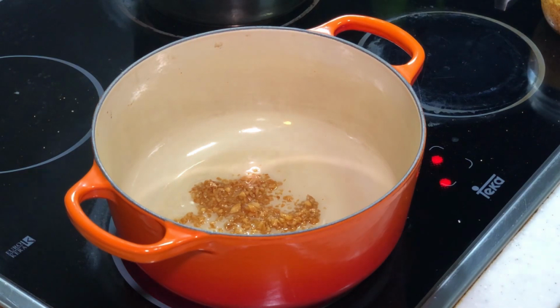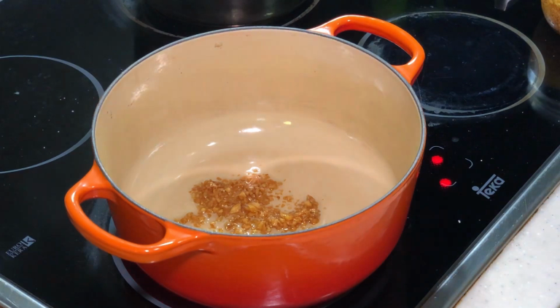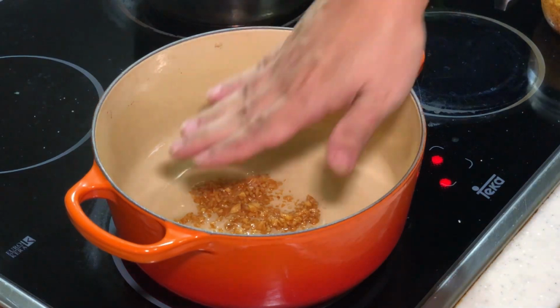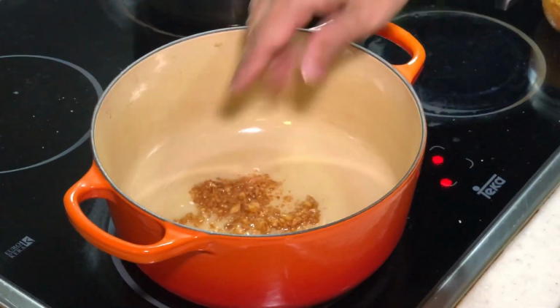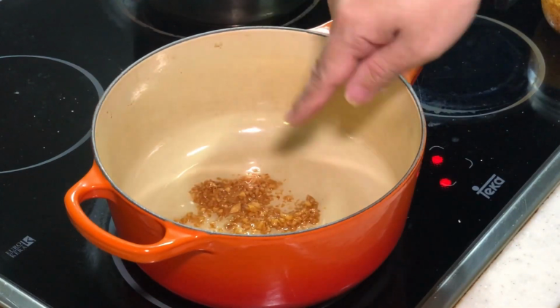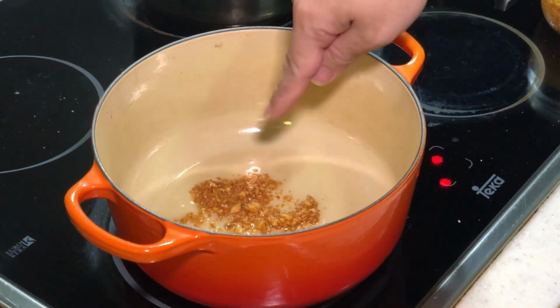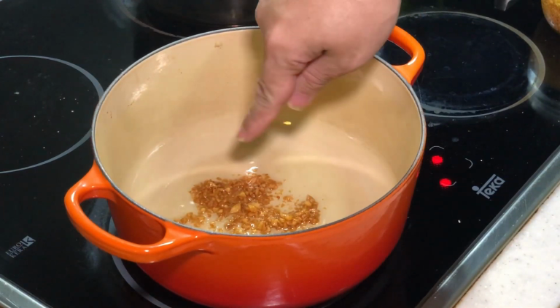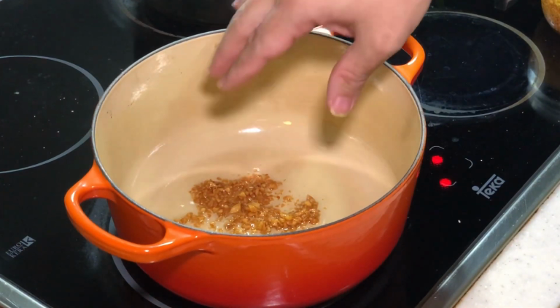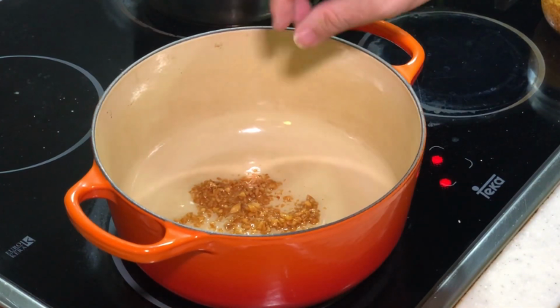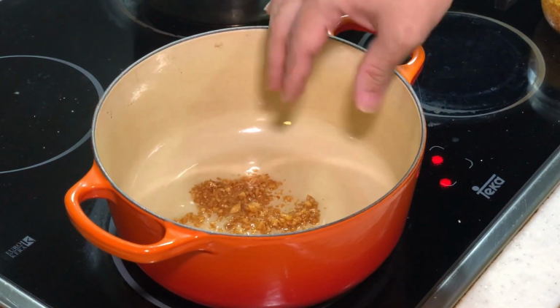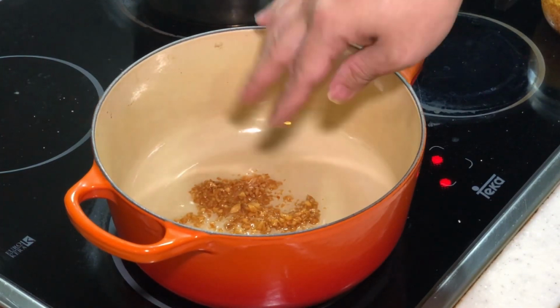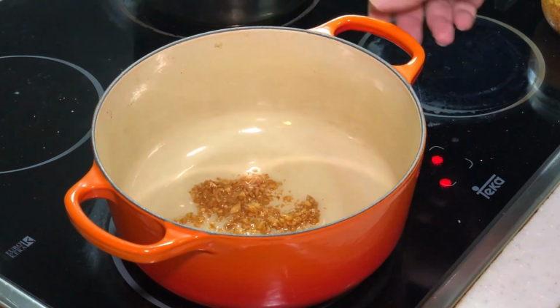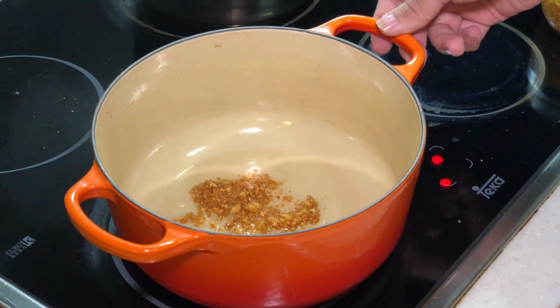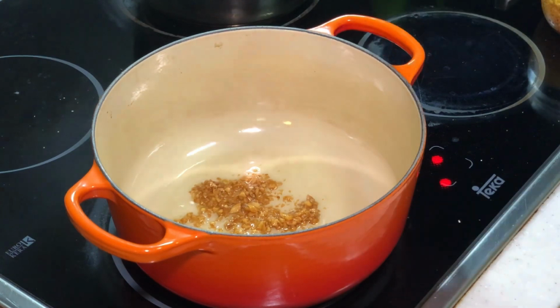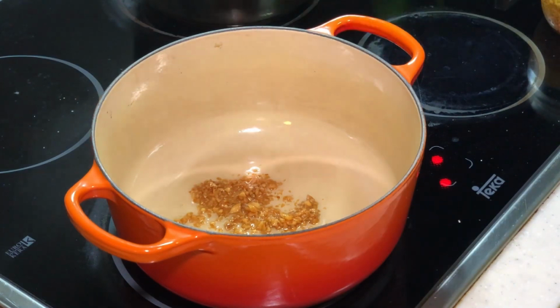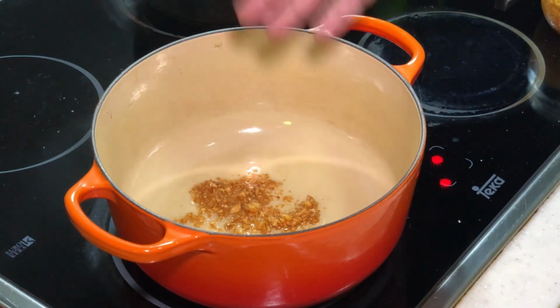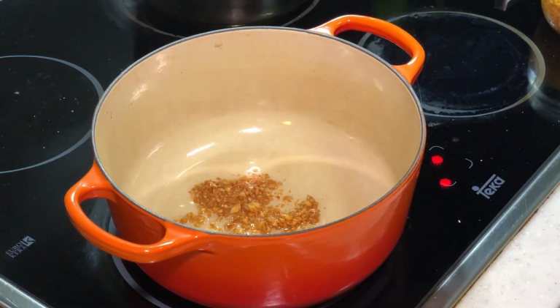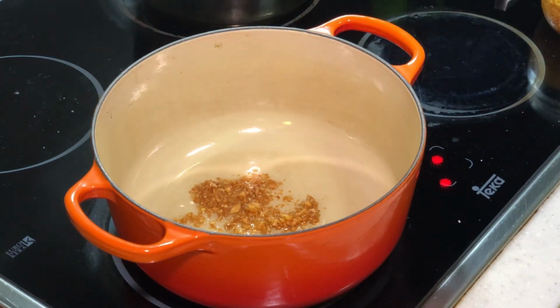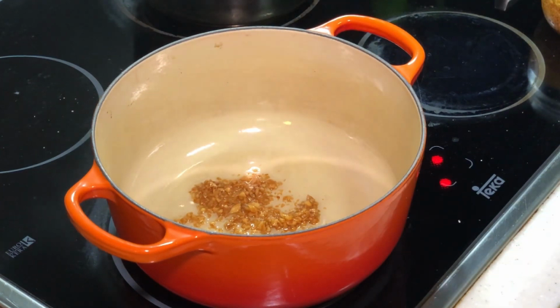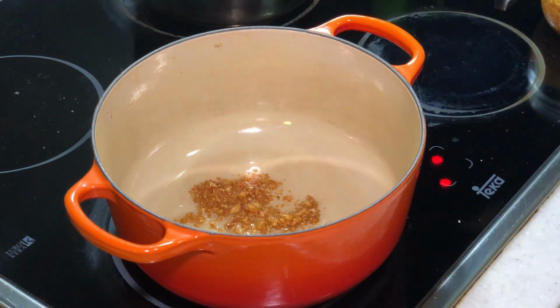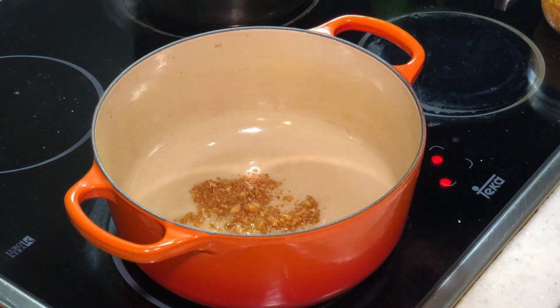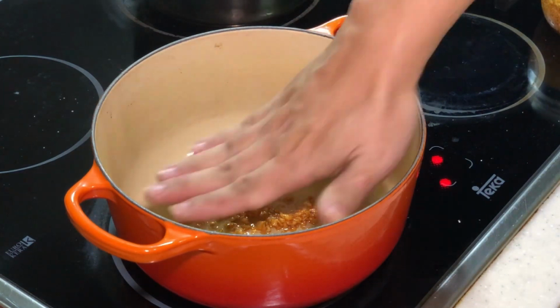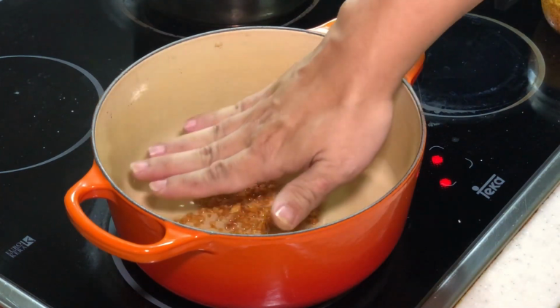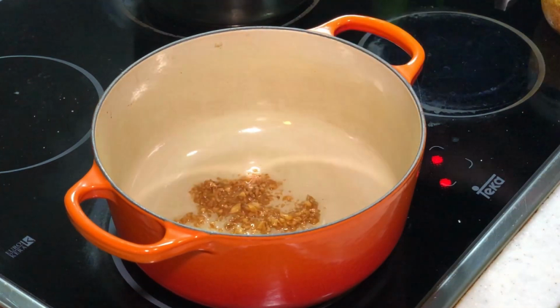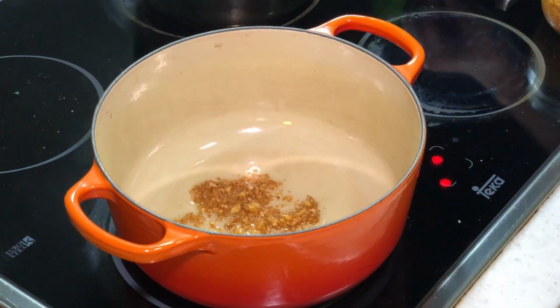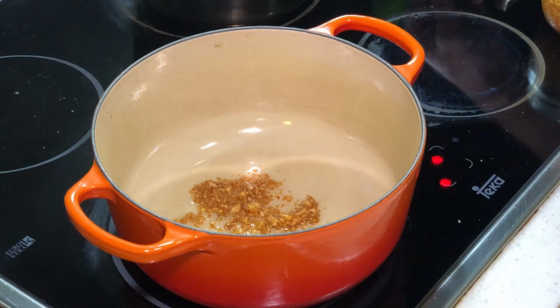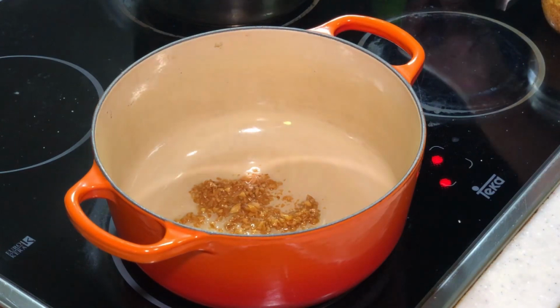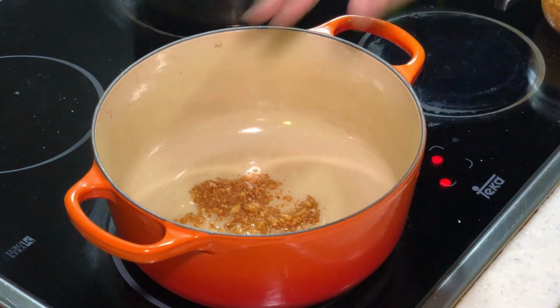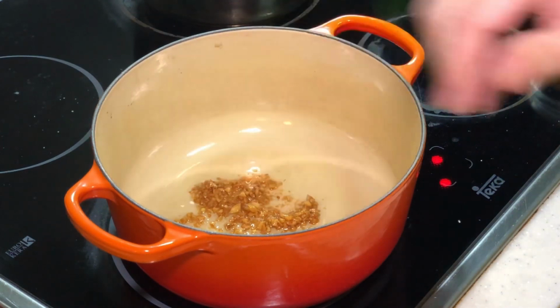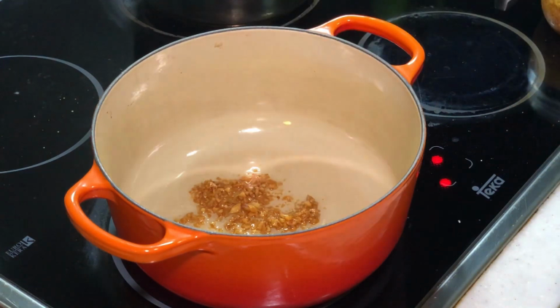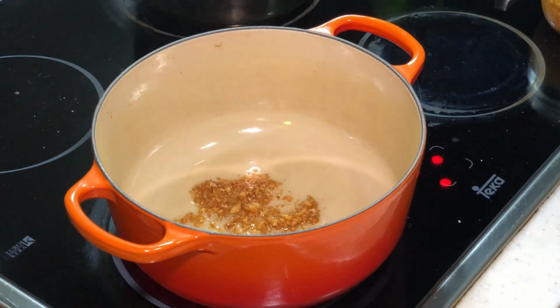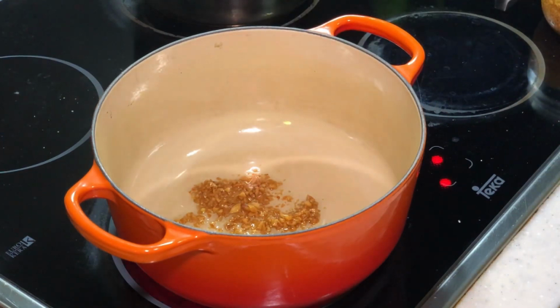First of all, I actually put some garlic oil into my pot. You can use fresh garlic — I'm just lazy so I use garlic oil. And slowly bring the heat up.